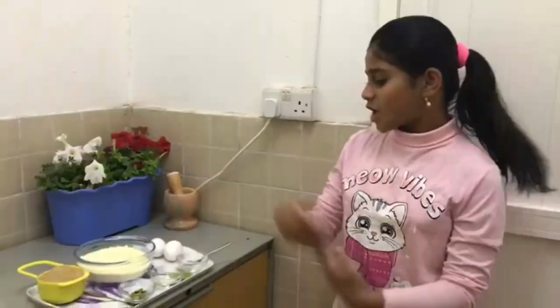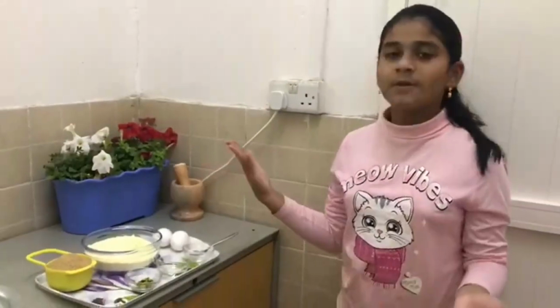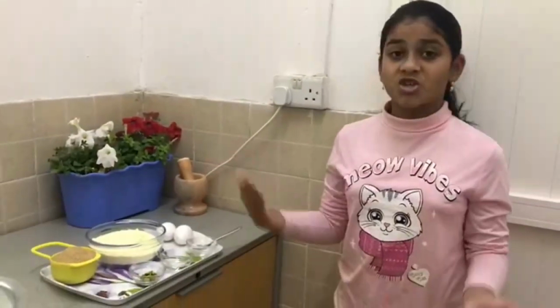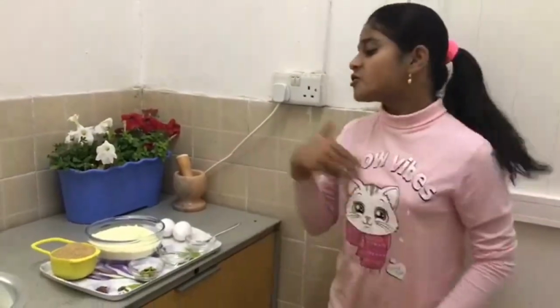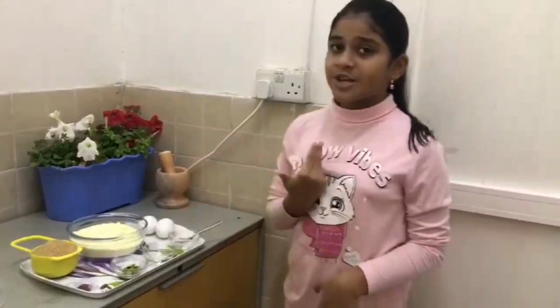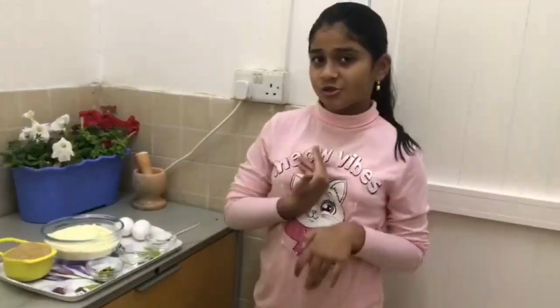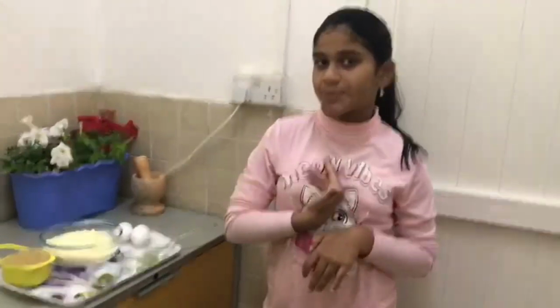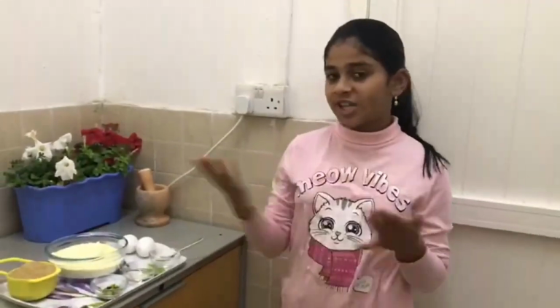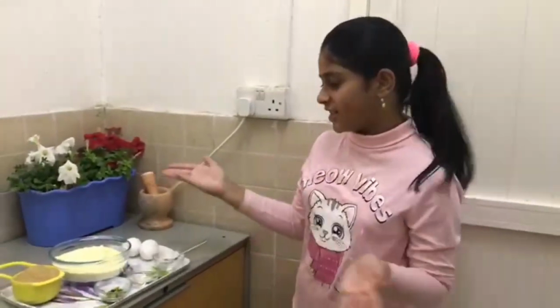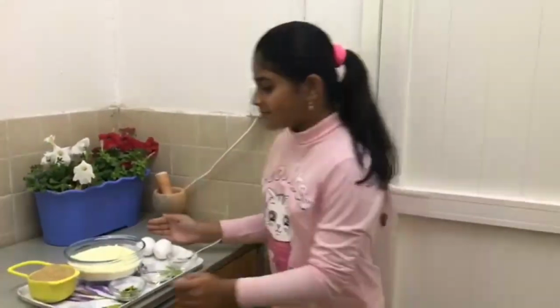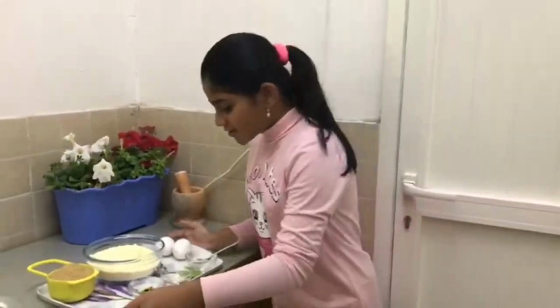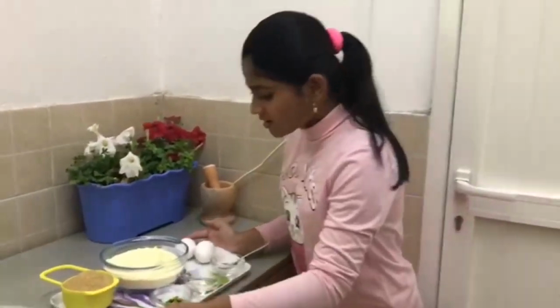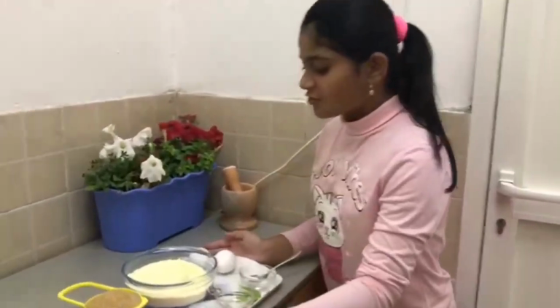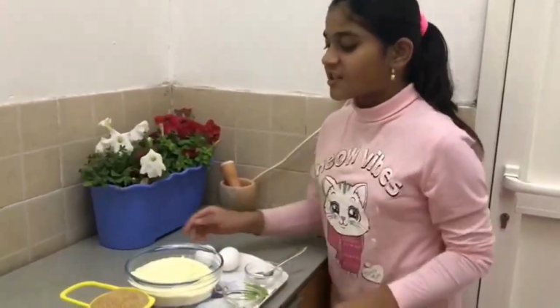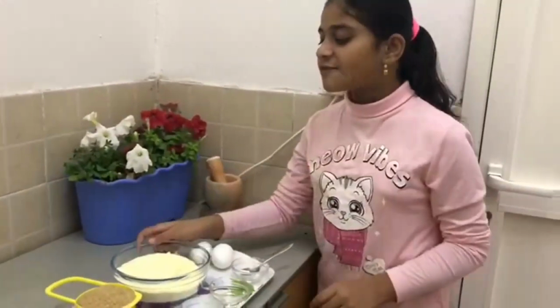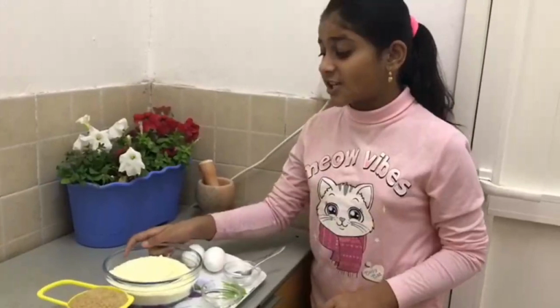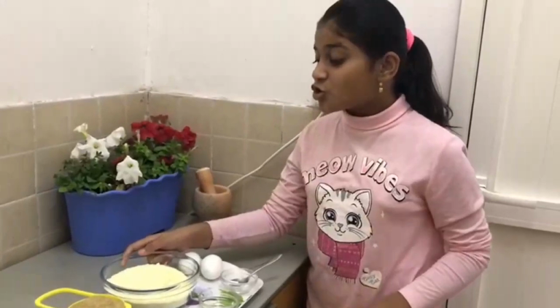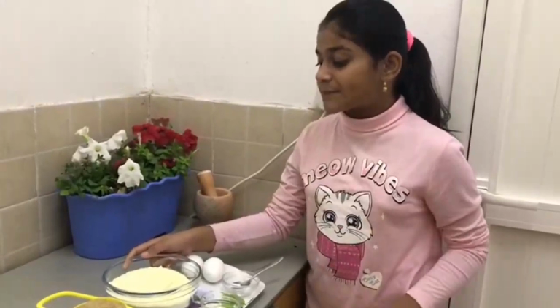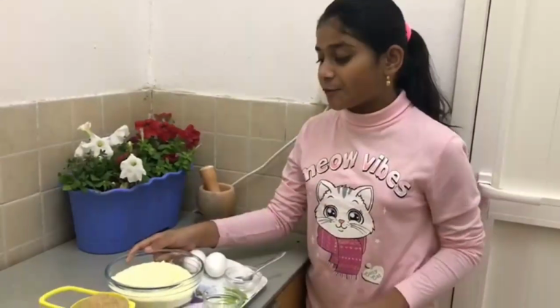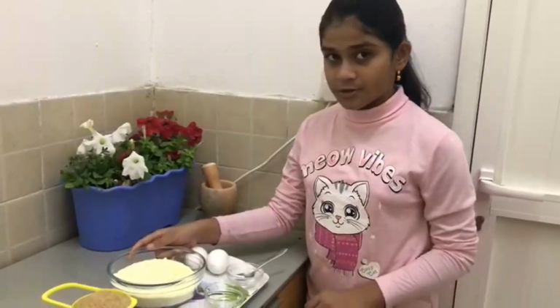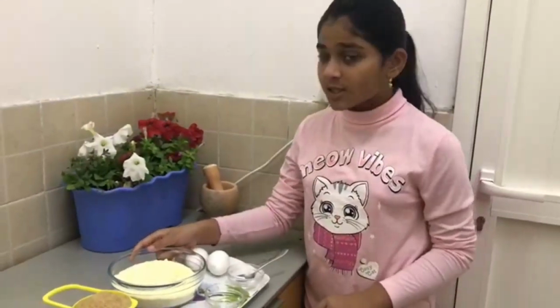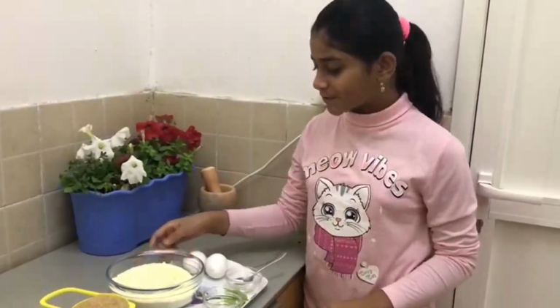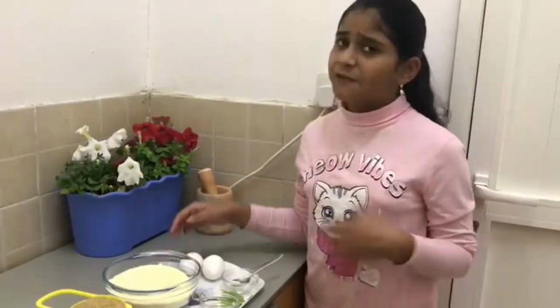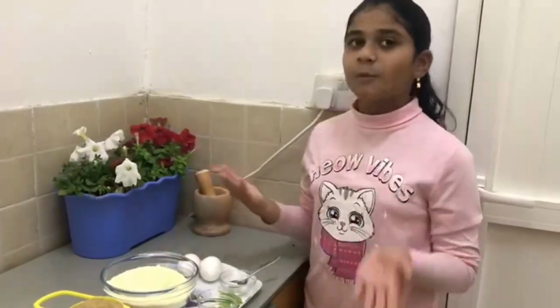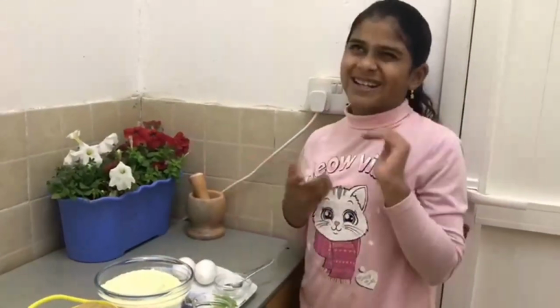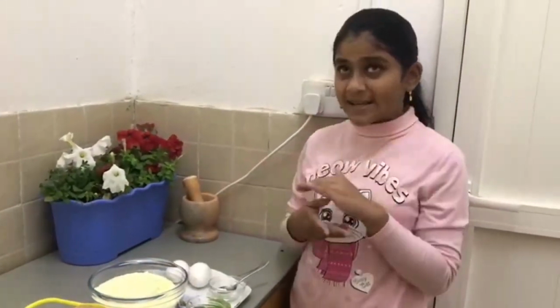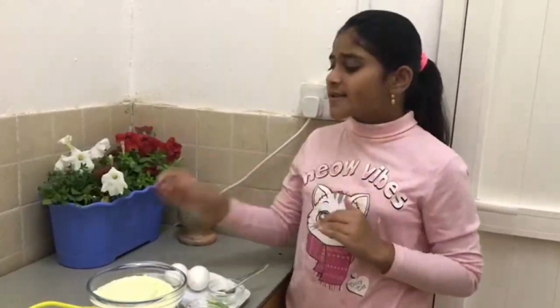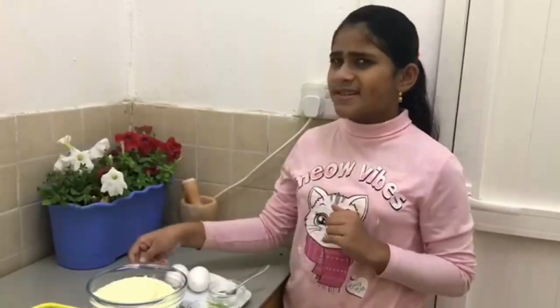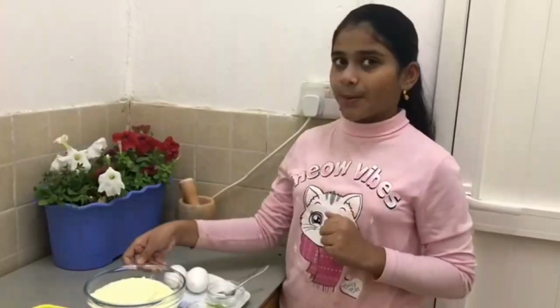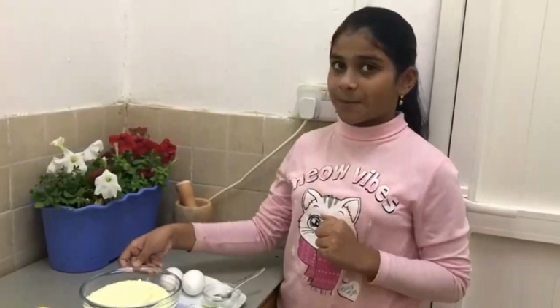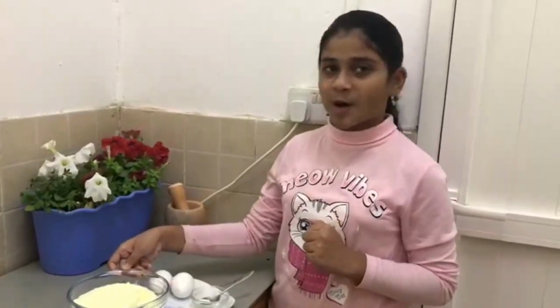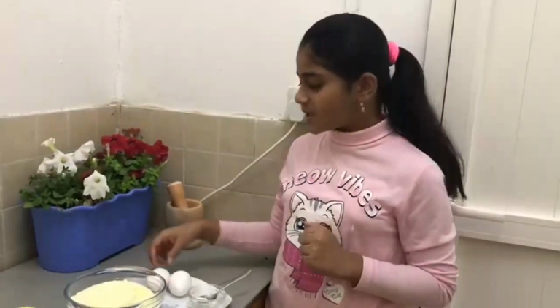So now I am in my kitchen. Let me introduce the ingredients. I have taken 2 cups of powder milk. If you want to make less, just take 1 cup of powder milk.